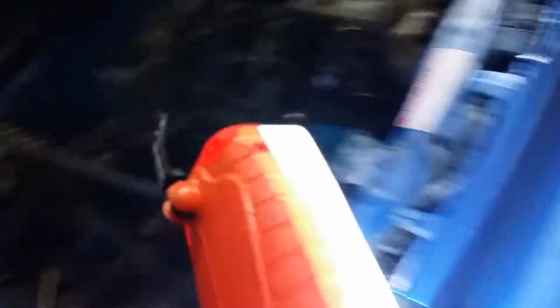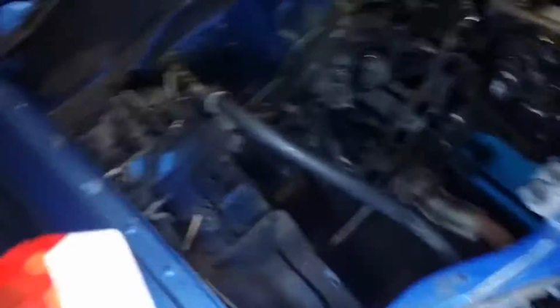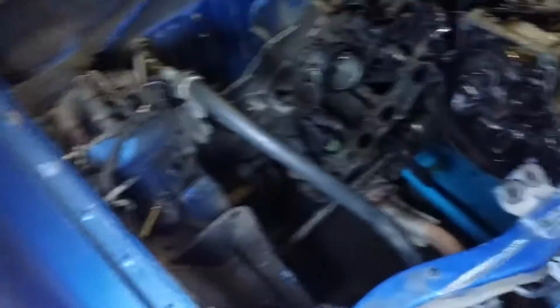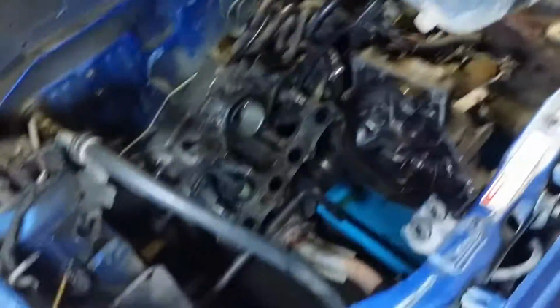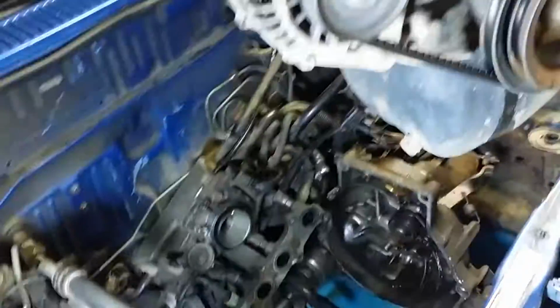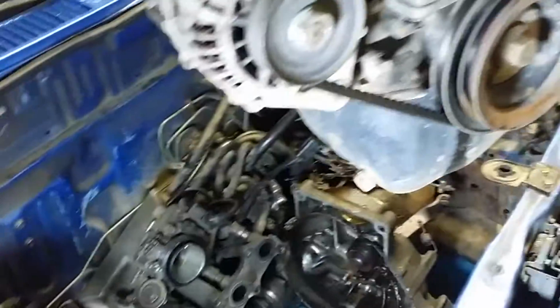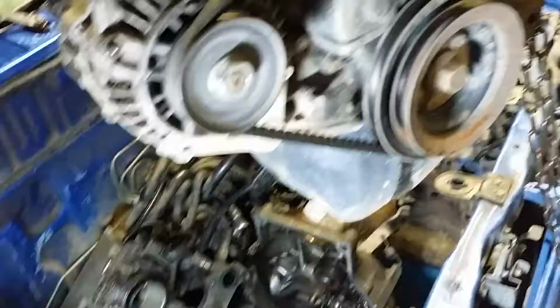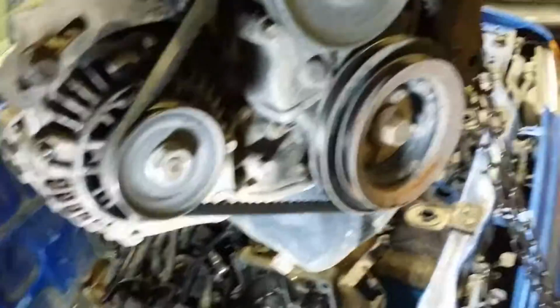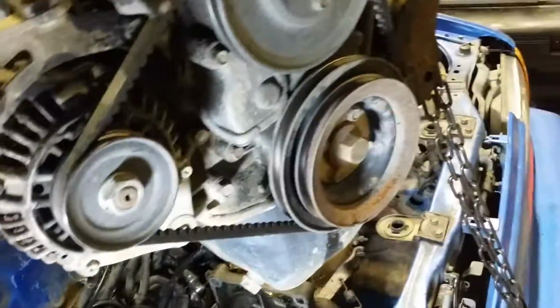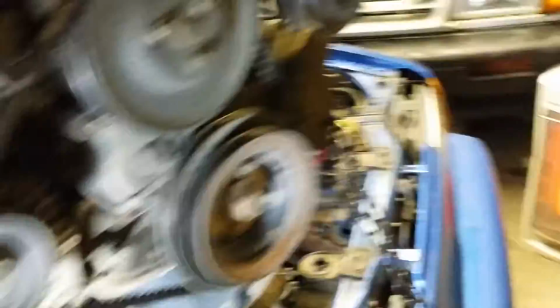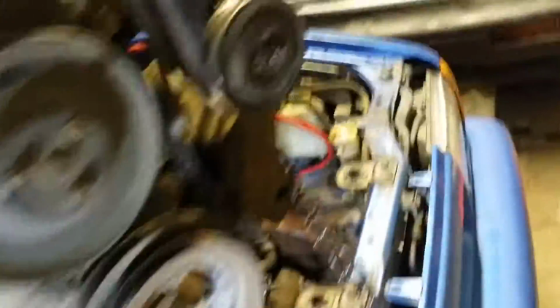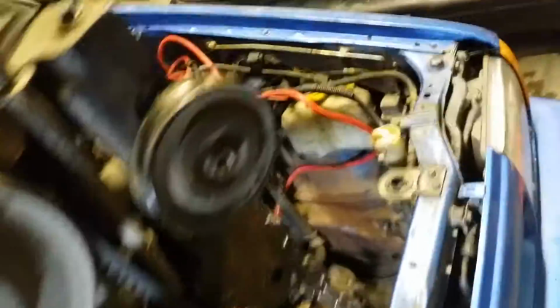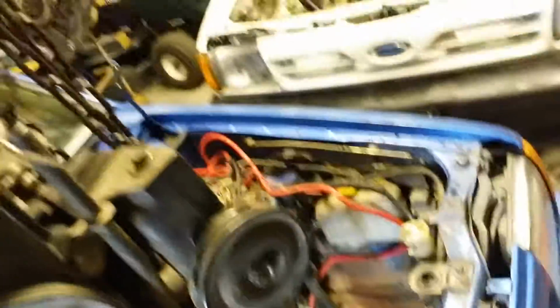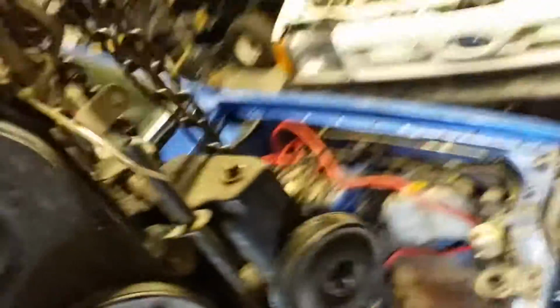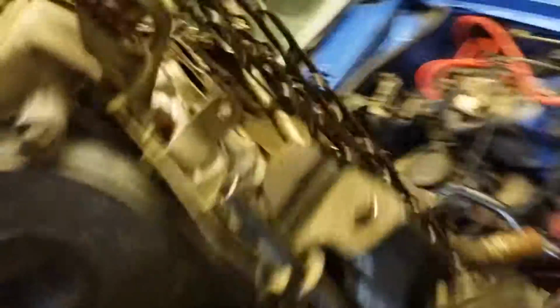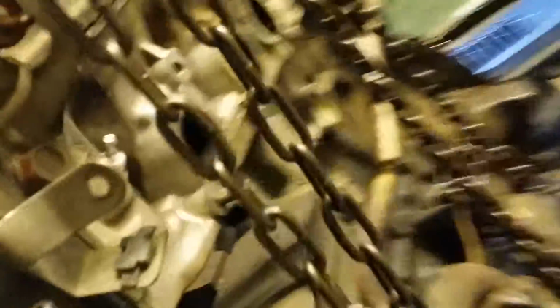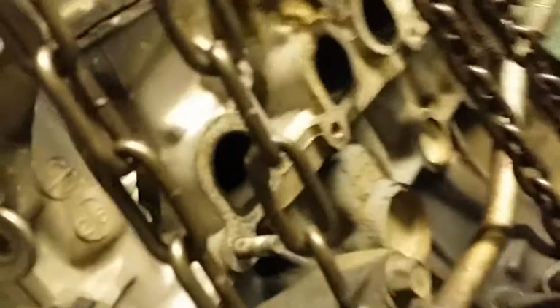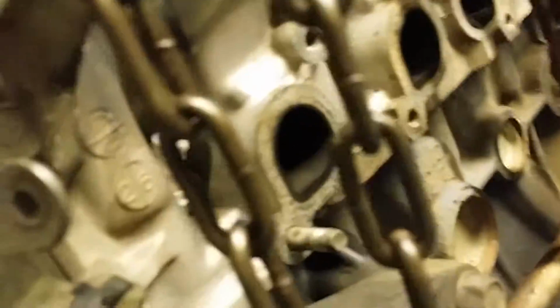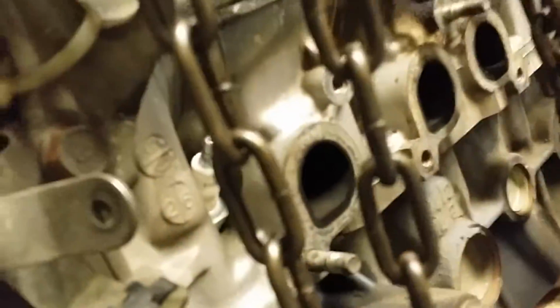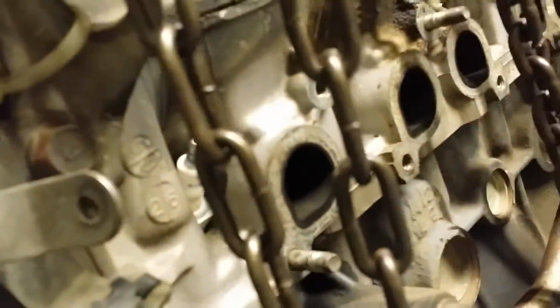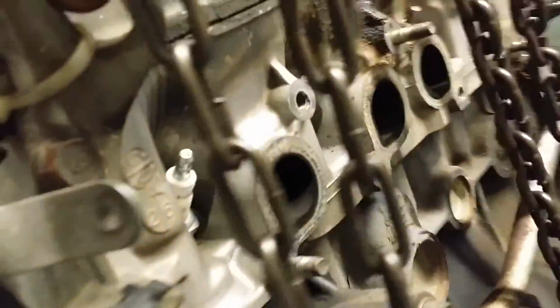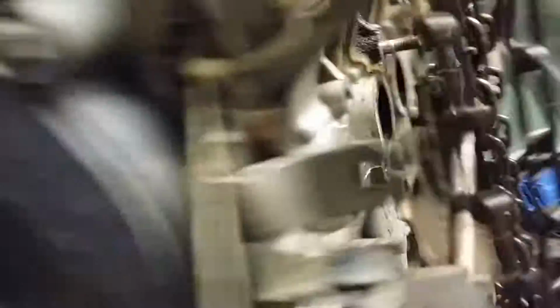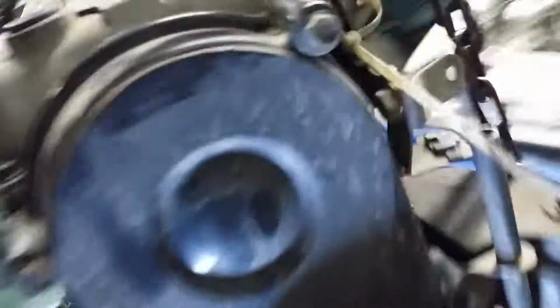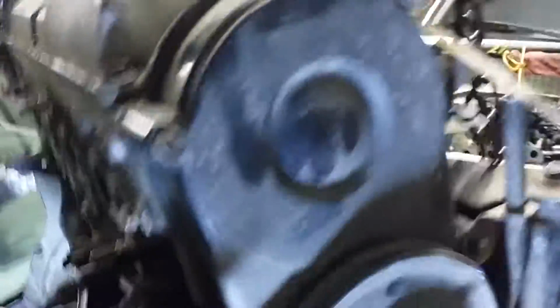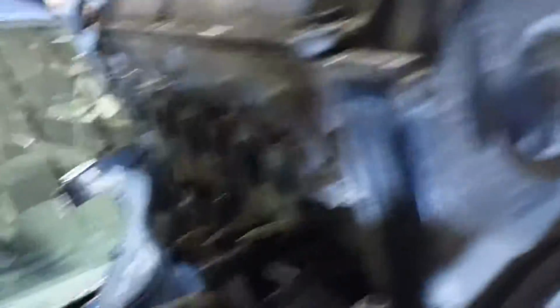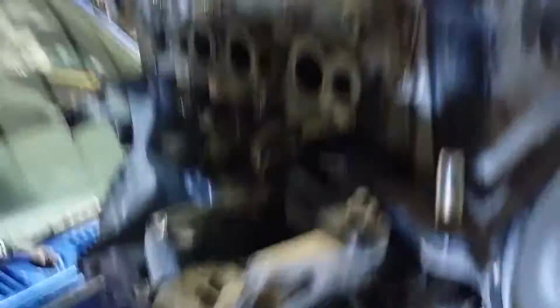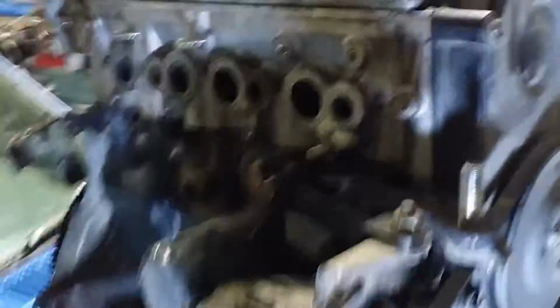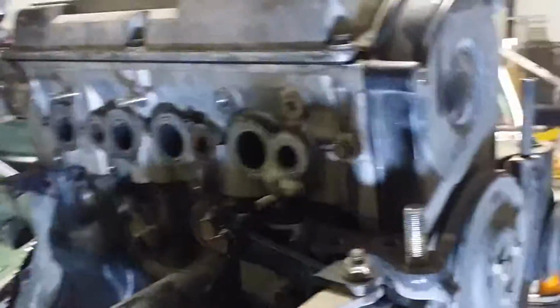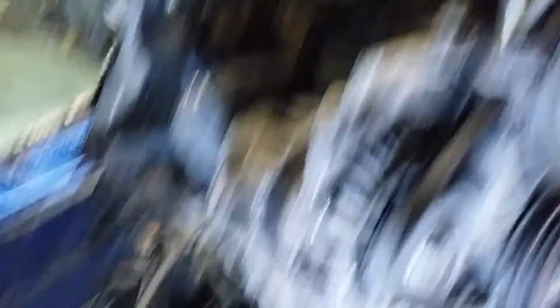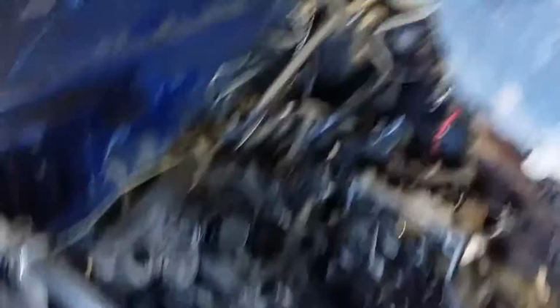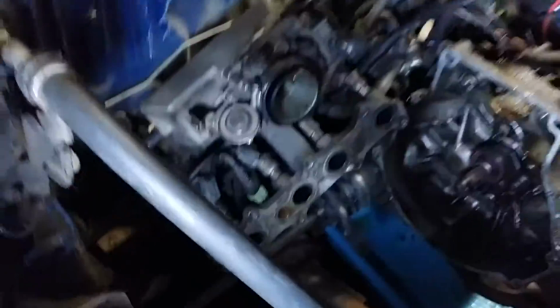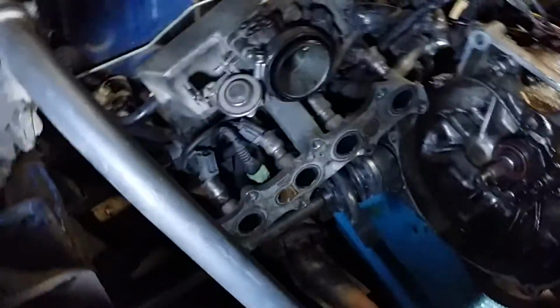Then I removed the exhaust manifold — that's over here — and then the intake manifold, which sits right down there.